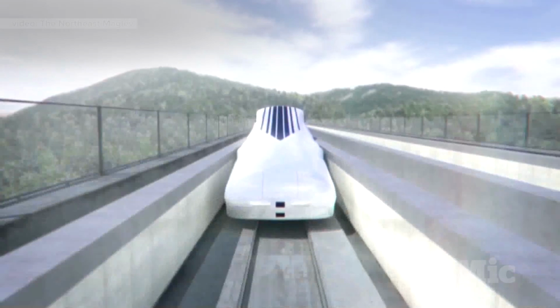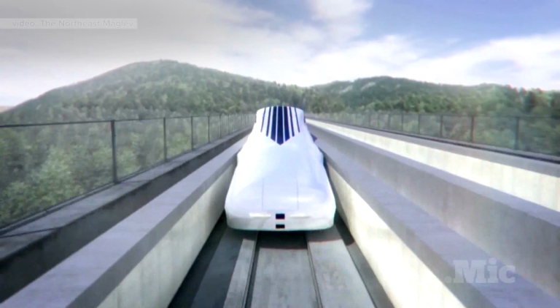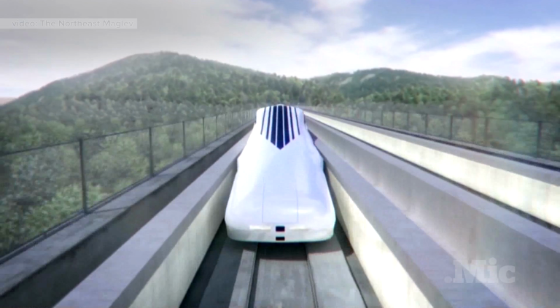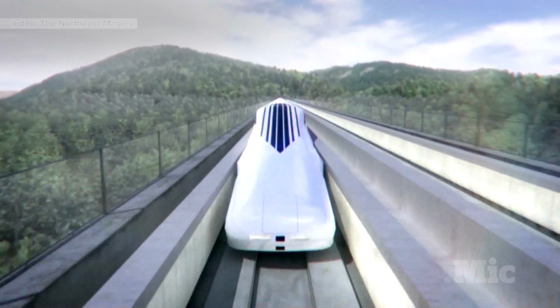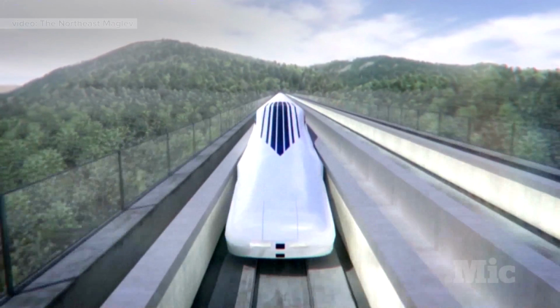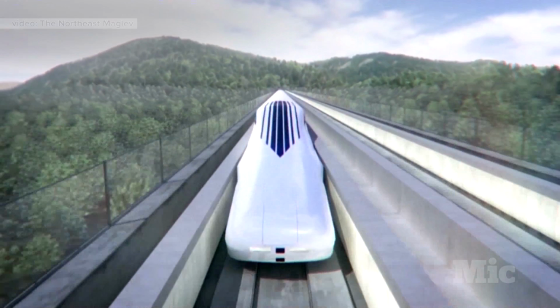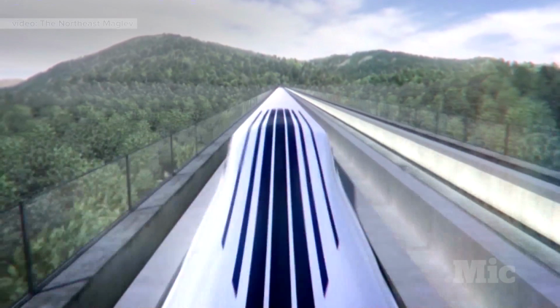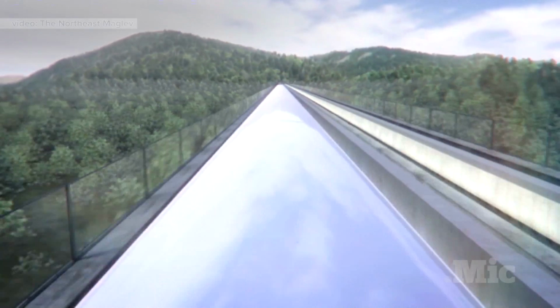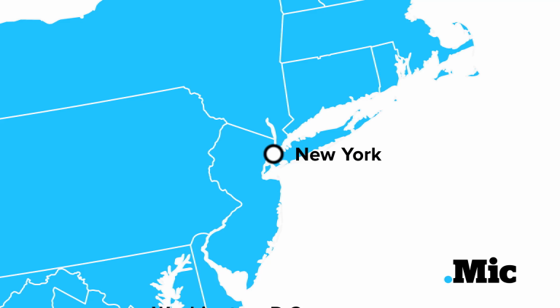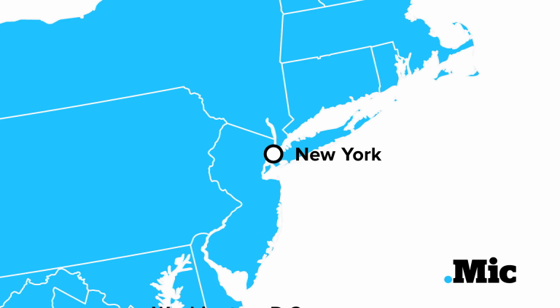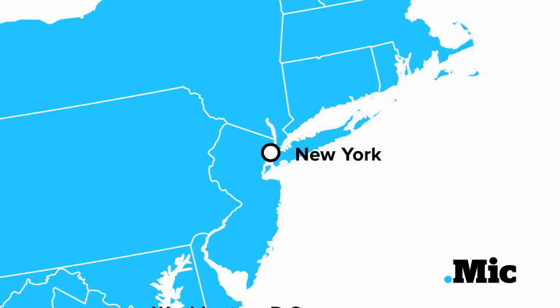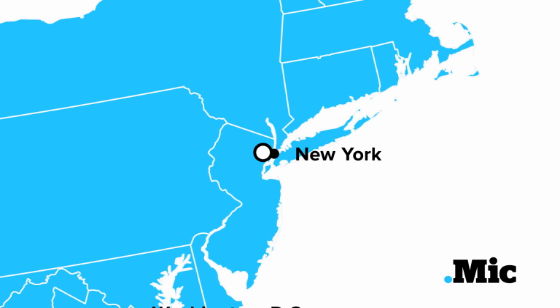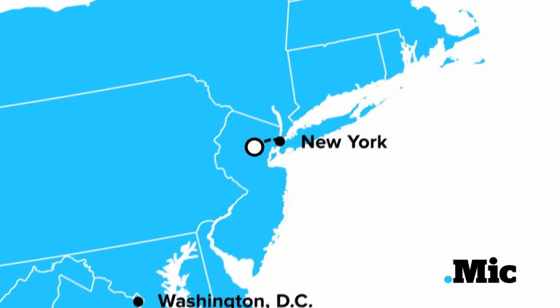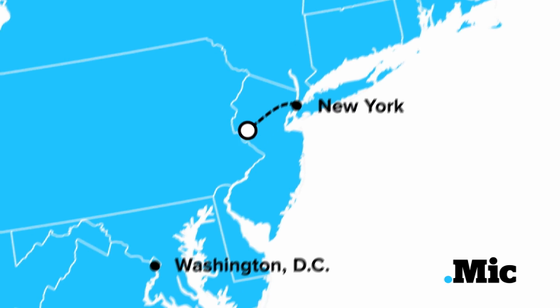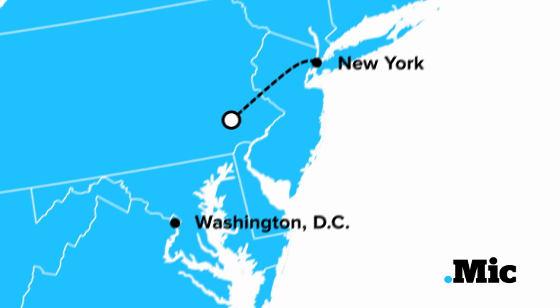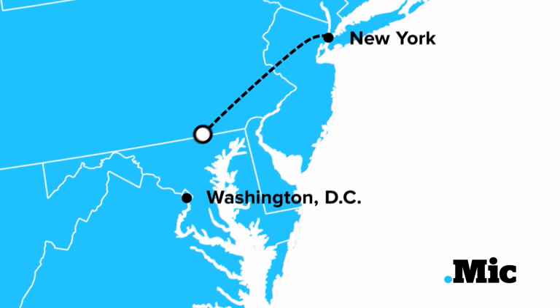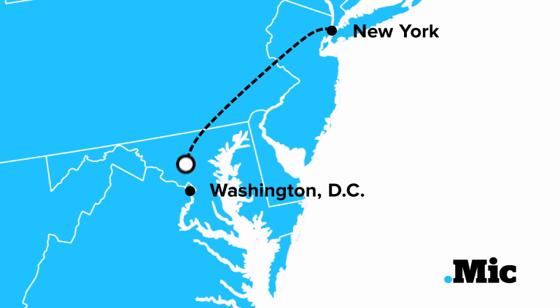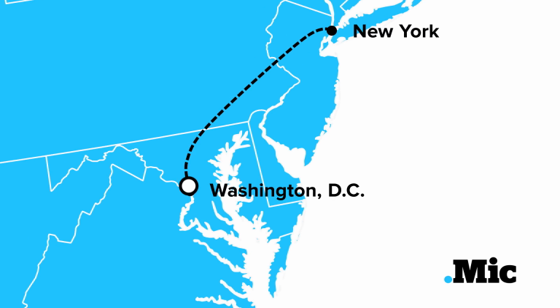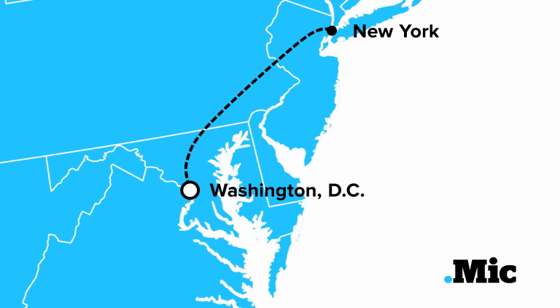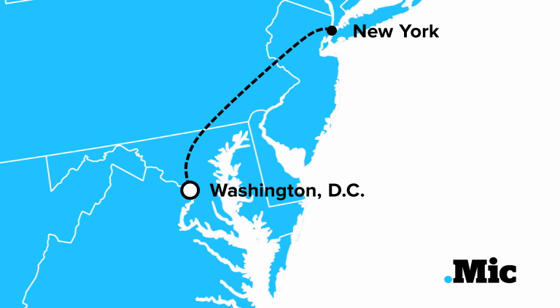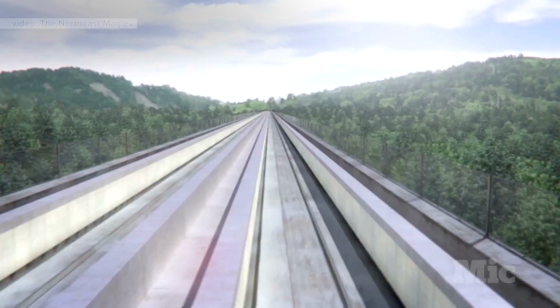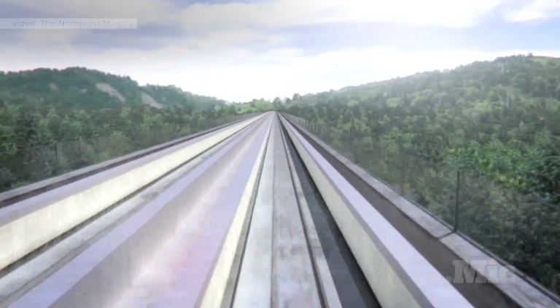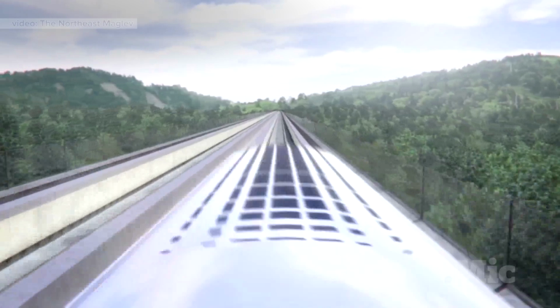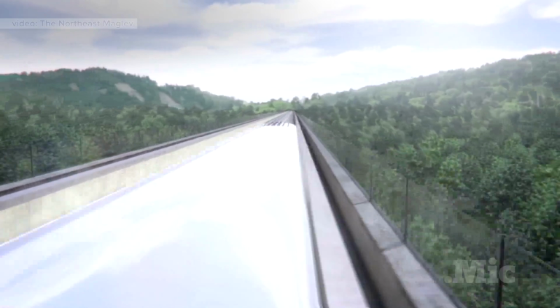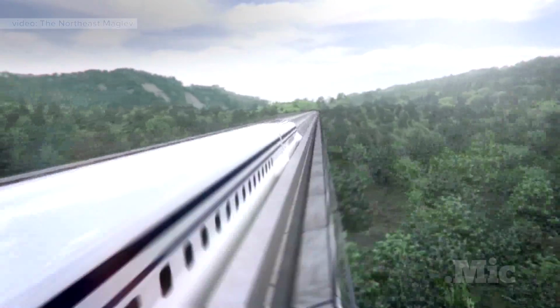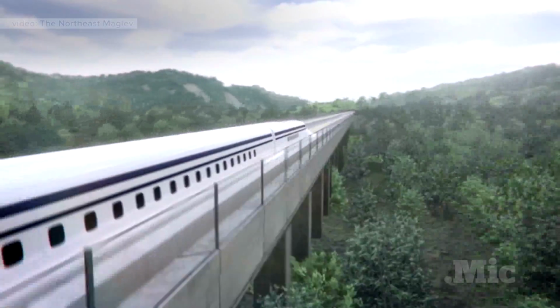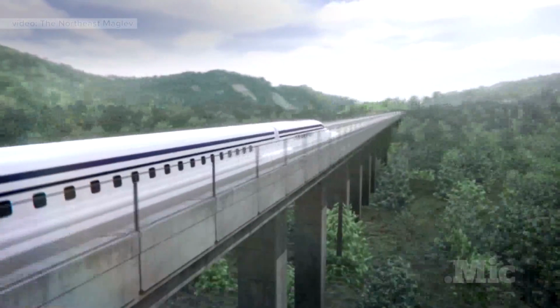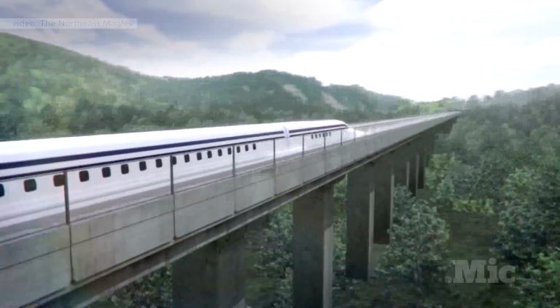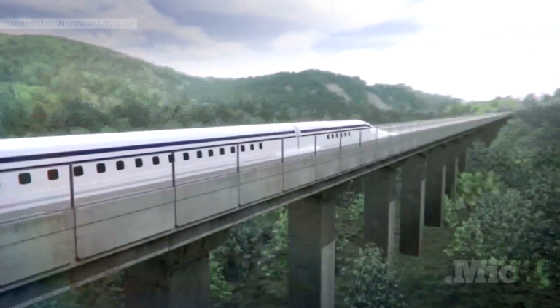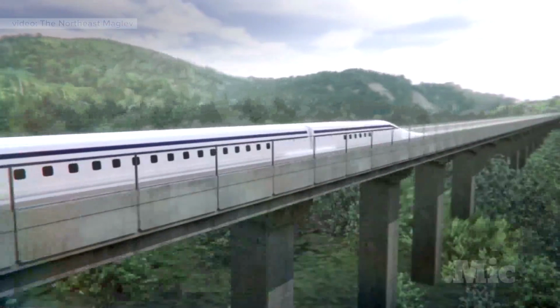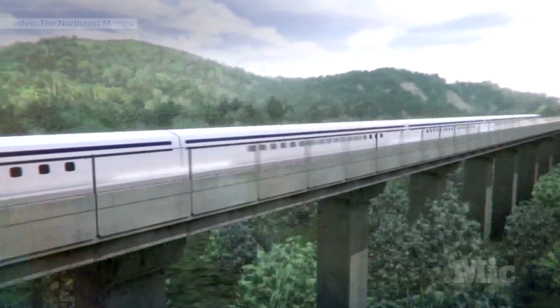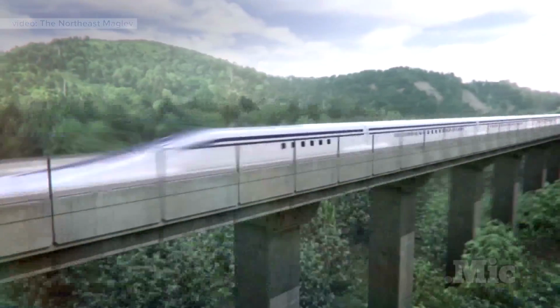Imagine you get on a train in New York City, and in one hour you're in Washington, D.C. — over 200 miles away. And you did it all with minimal impact on the environment.